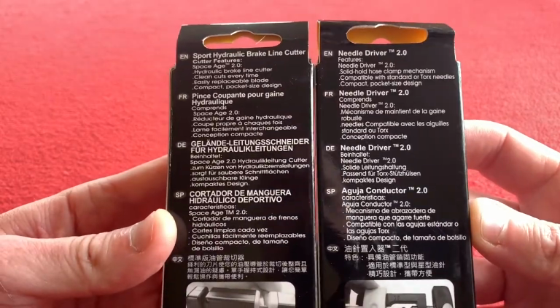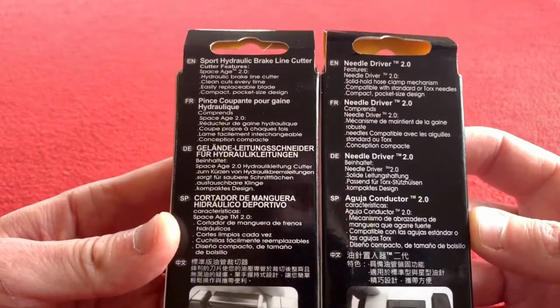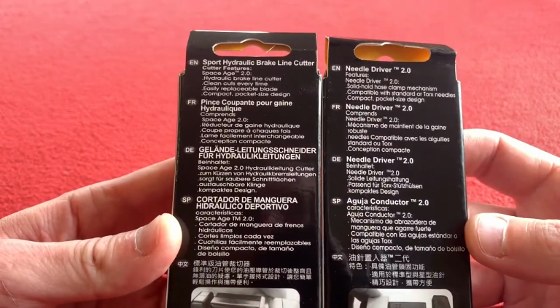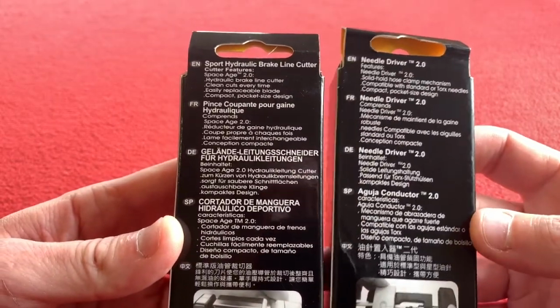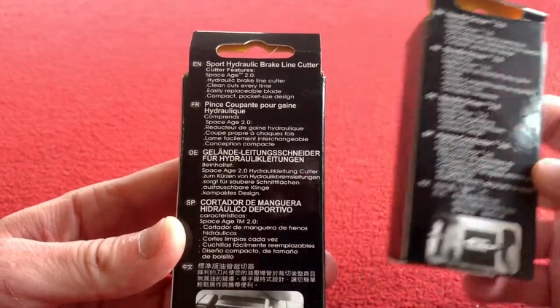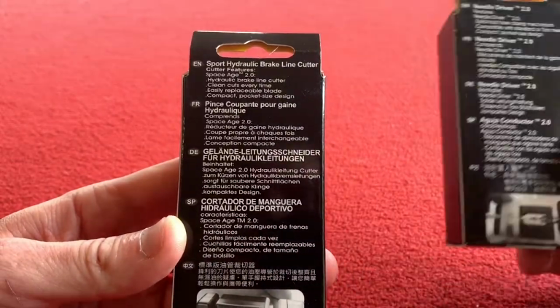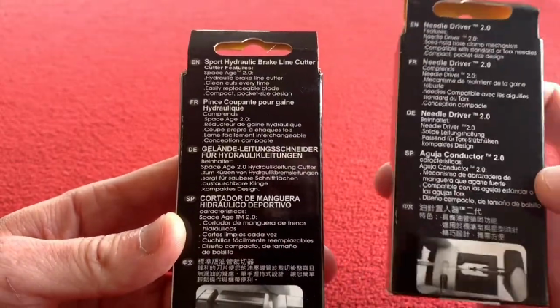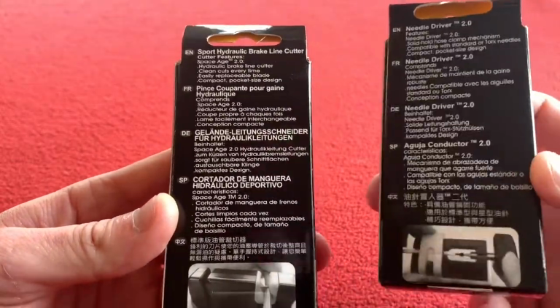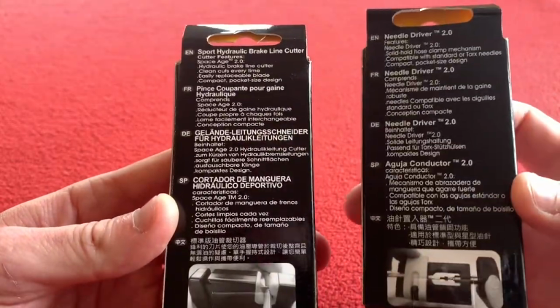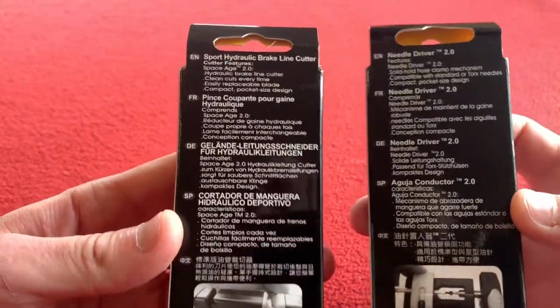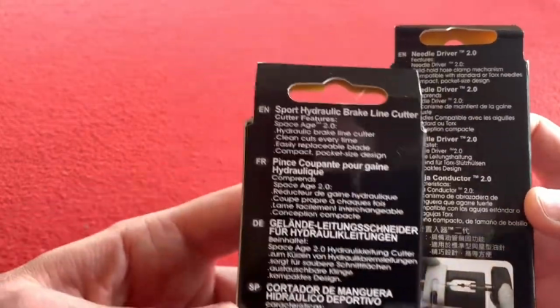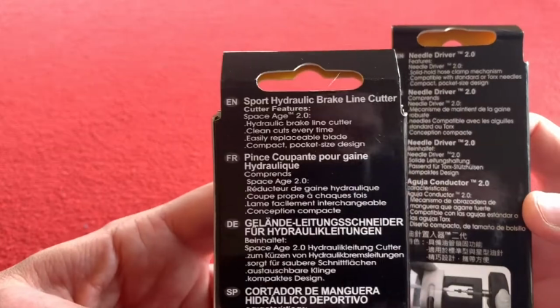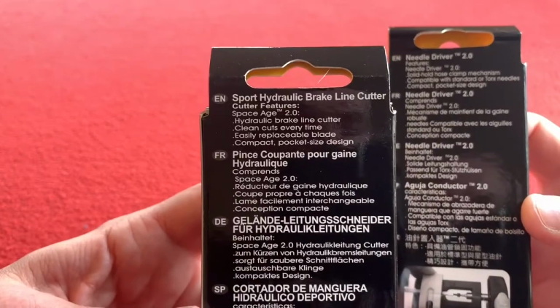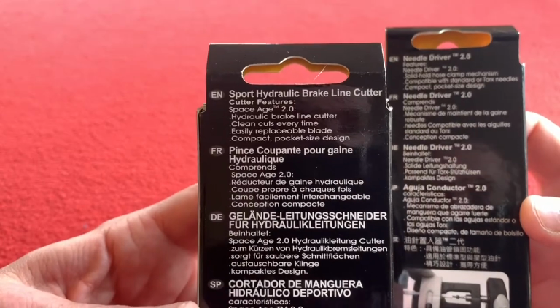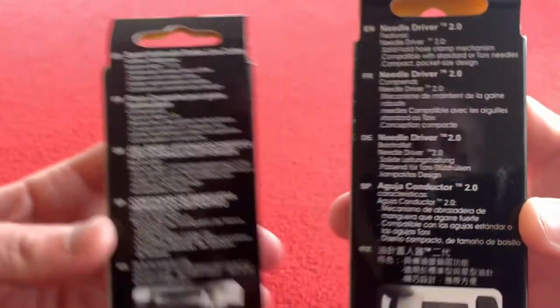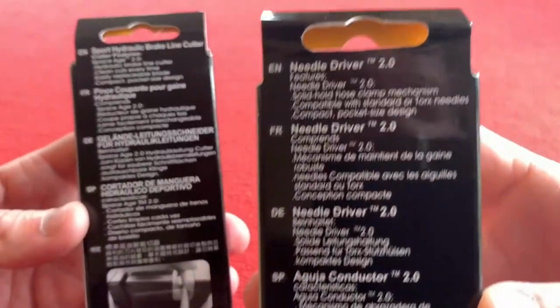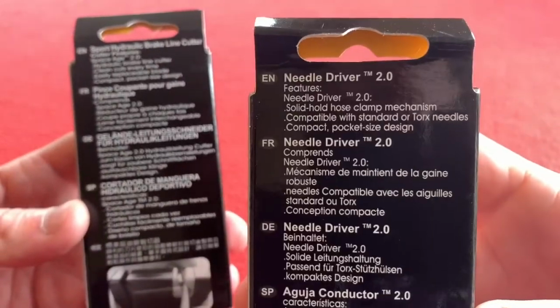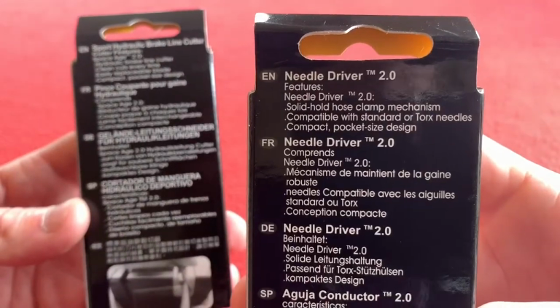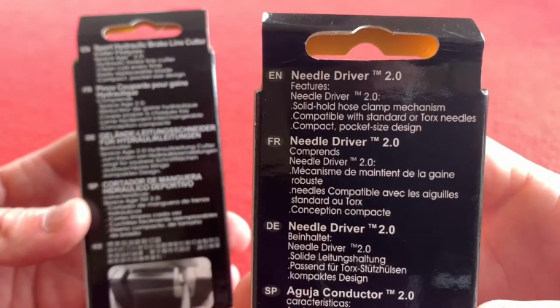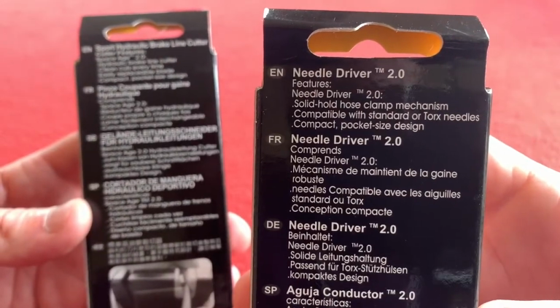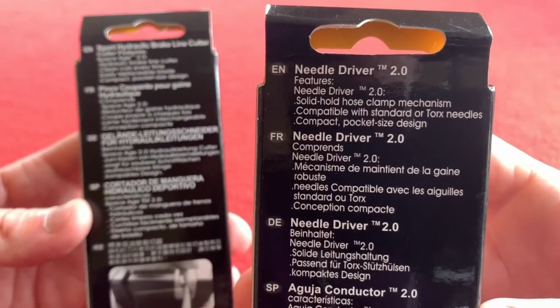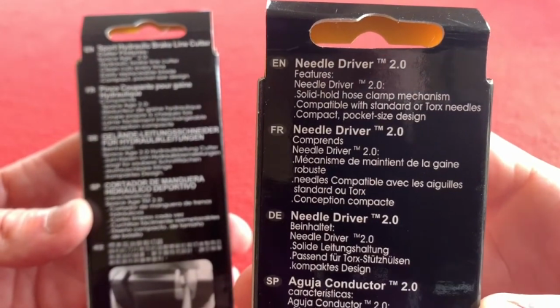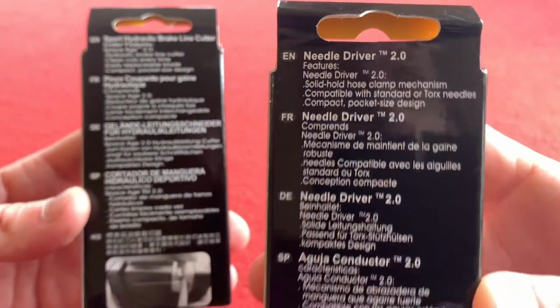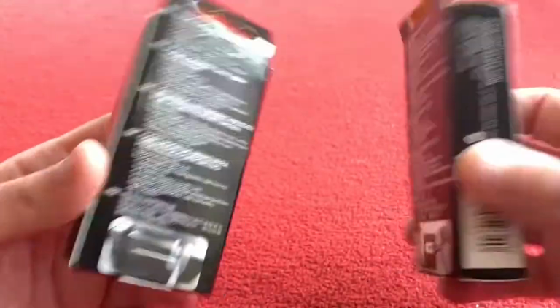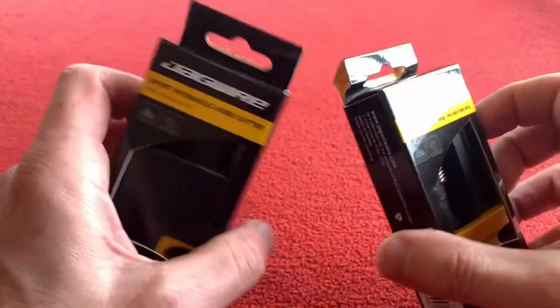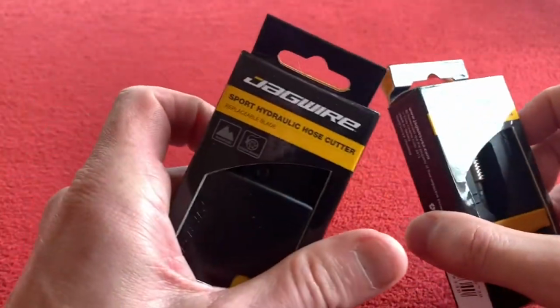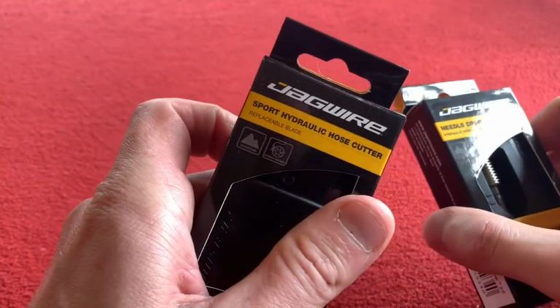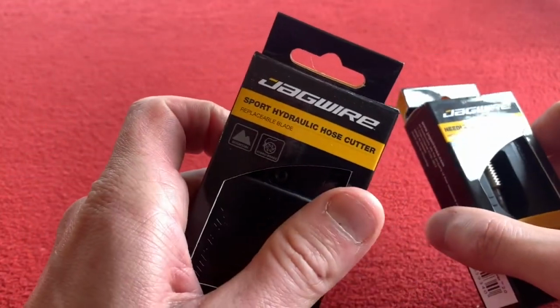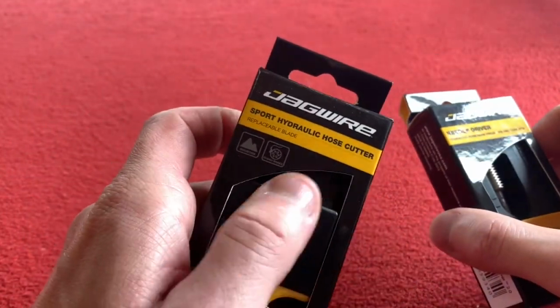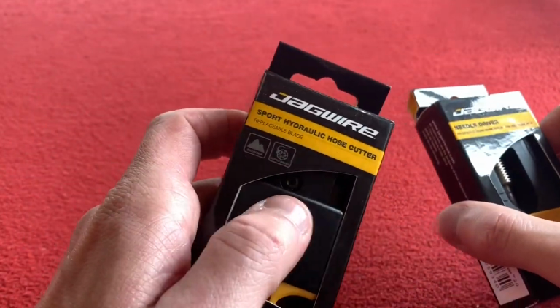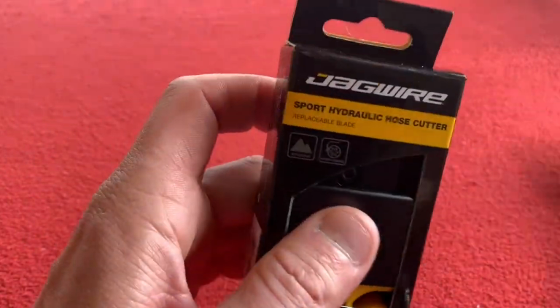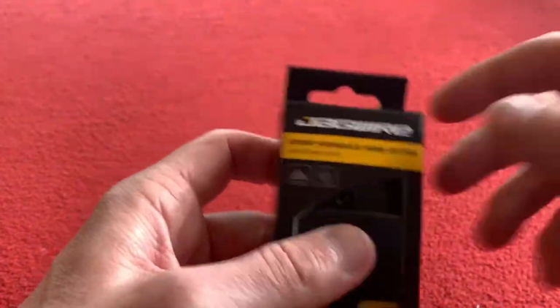So we have the sport hydraulic brake line cutter and the needle driver 2.0. First of all, we're going to look at the sport hydraulic hose cutter.